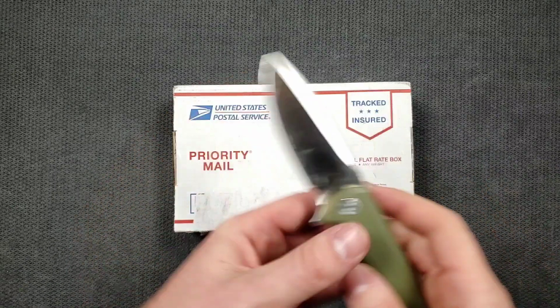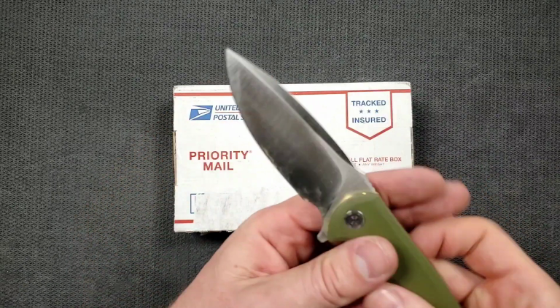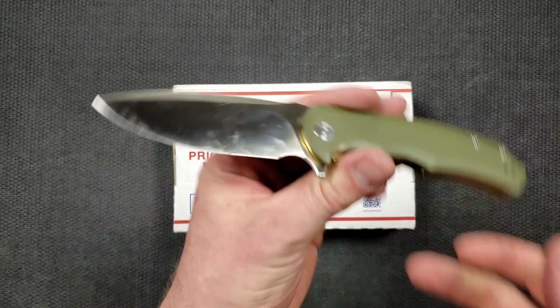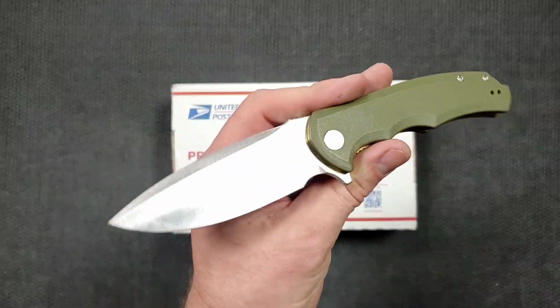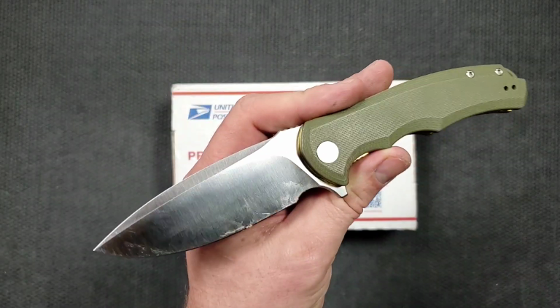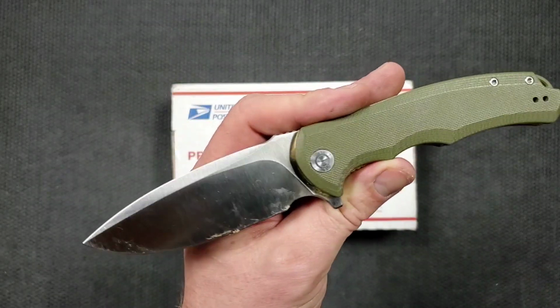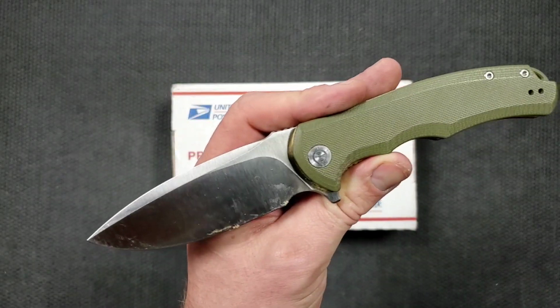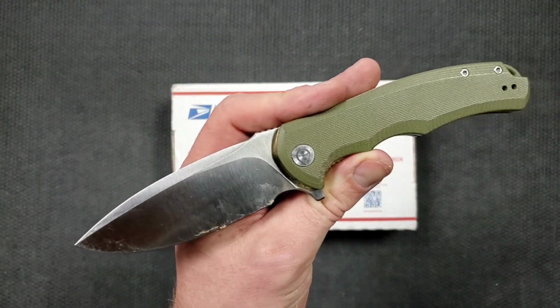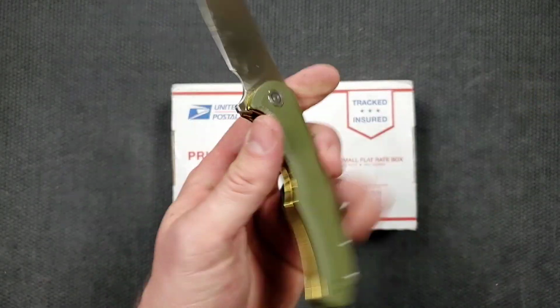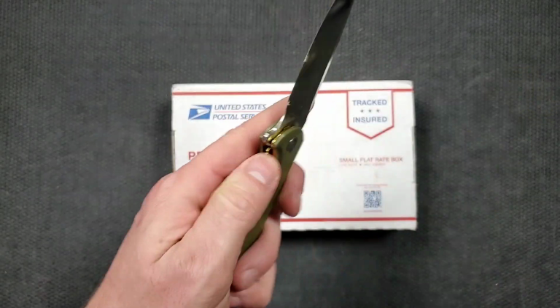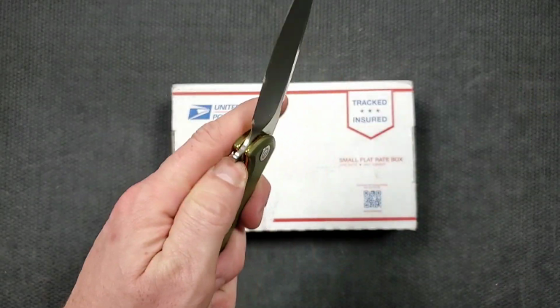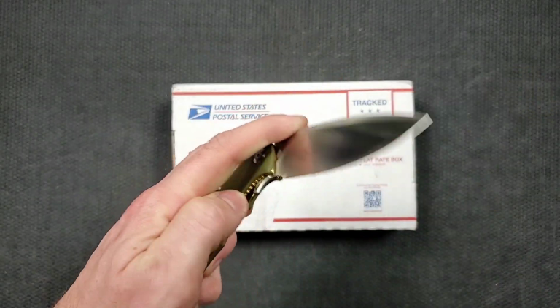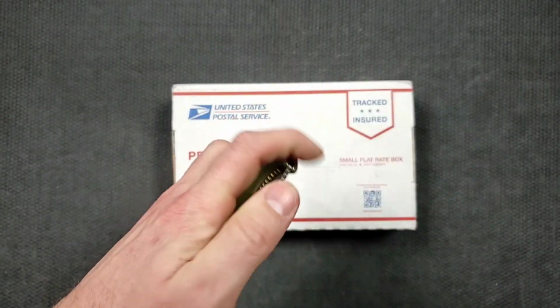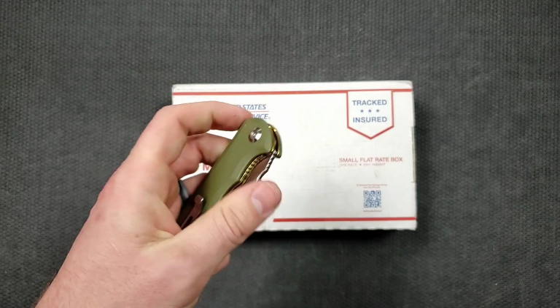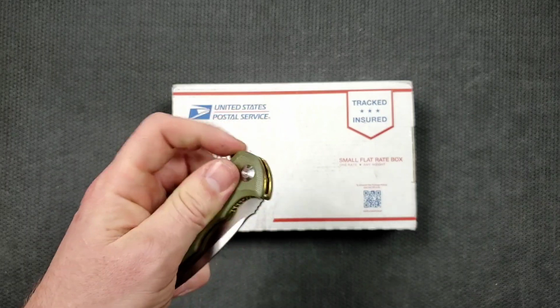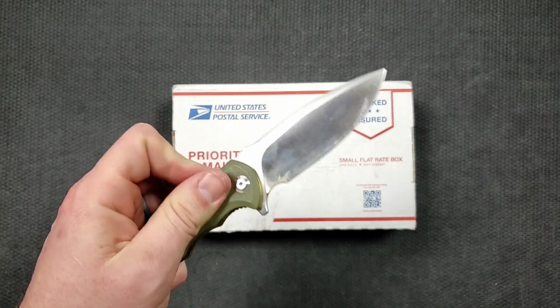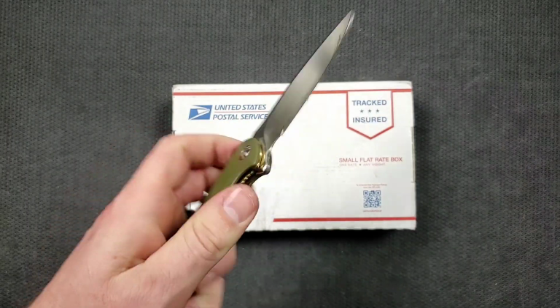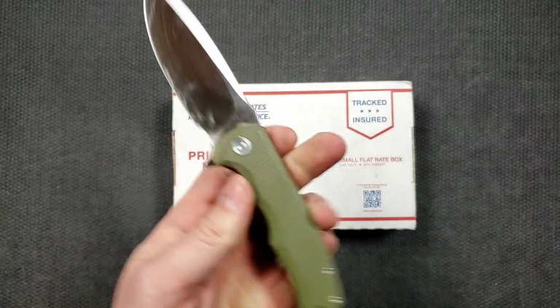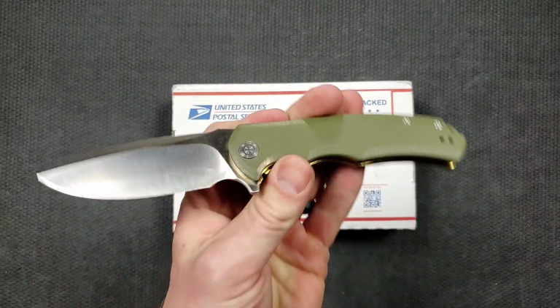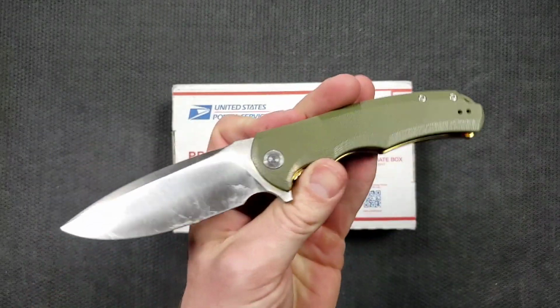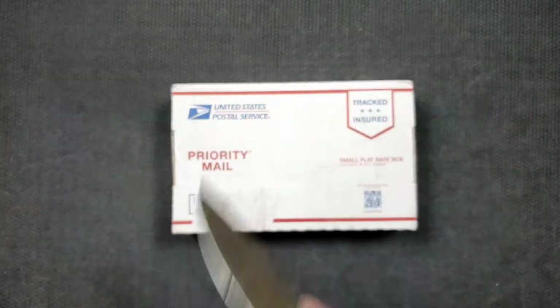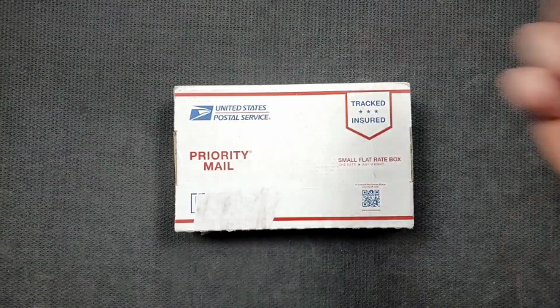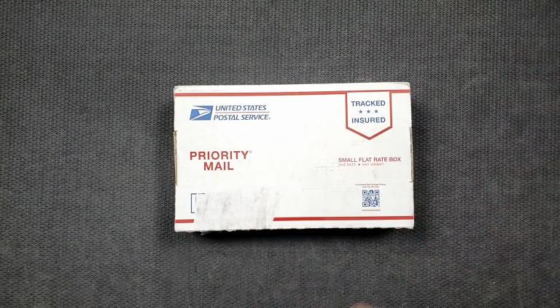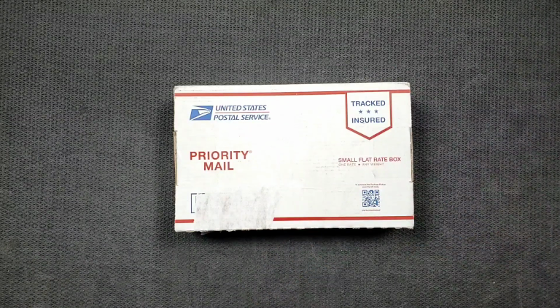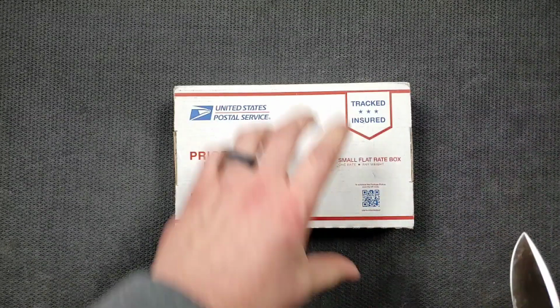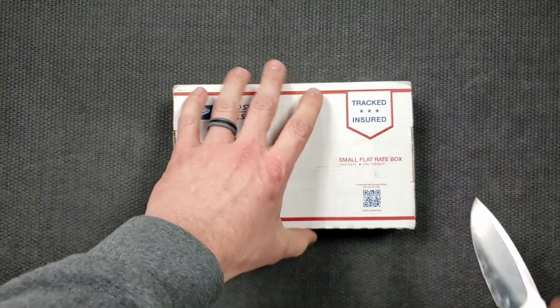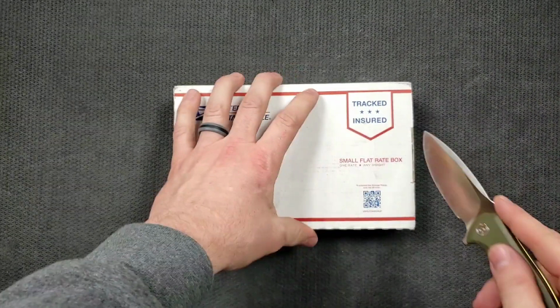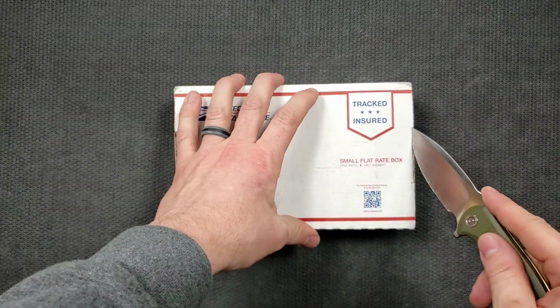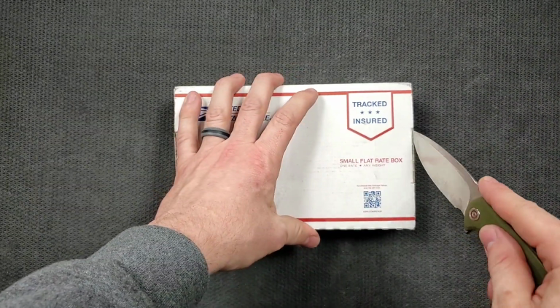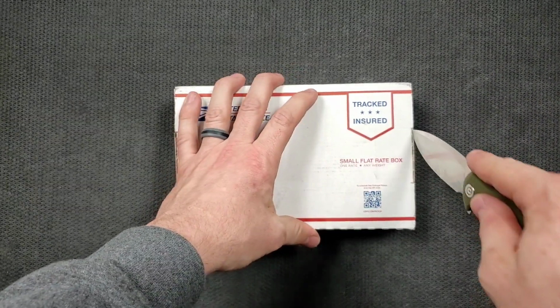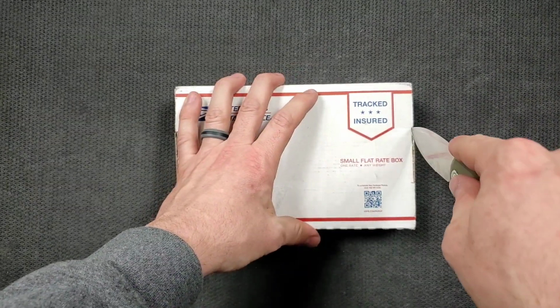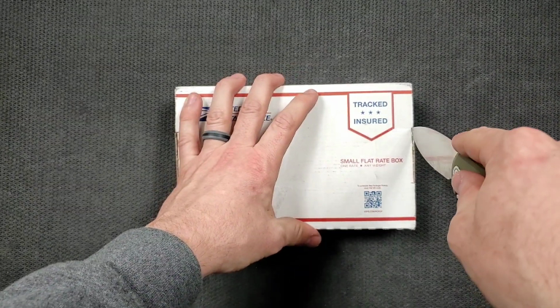We're going to be unboxing this knife alongside the Civivi Praxis. You guys know this to be my very favorite budget knife of all time, and I will include a link down there for you guys to pick that up if you'd like.